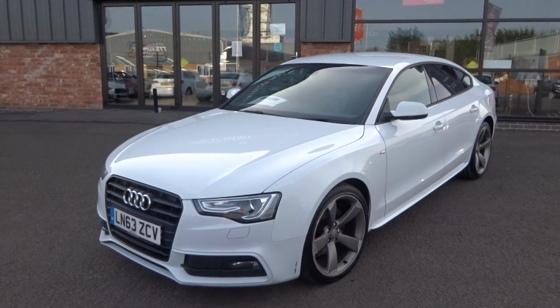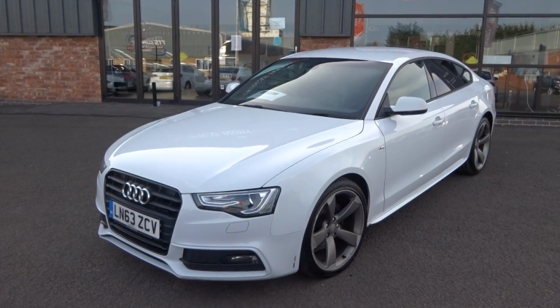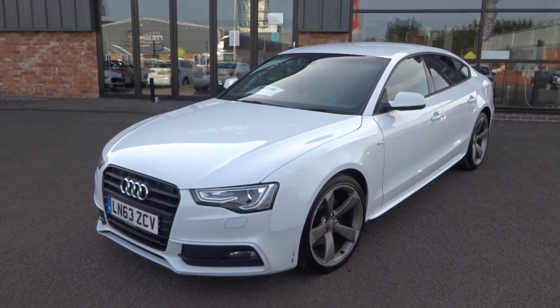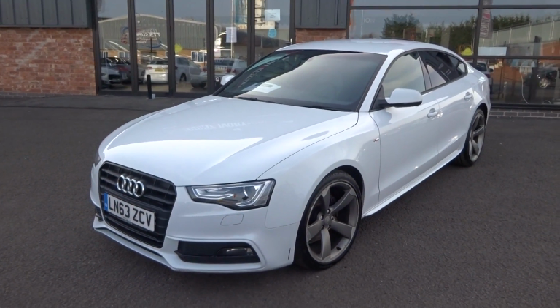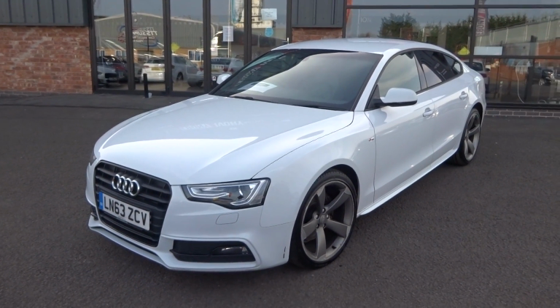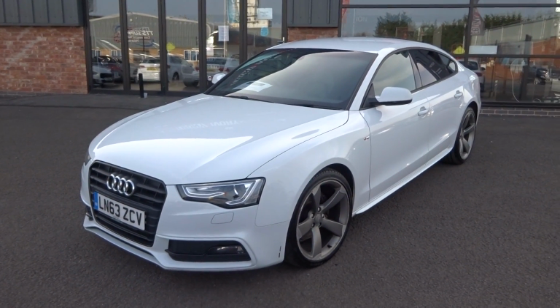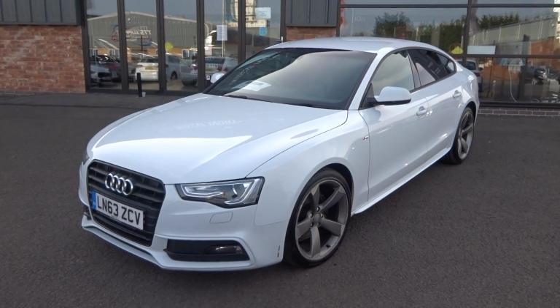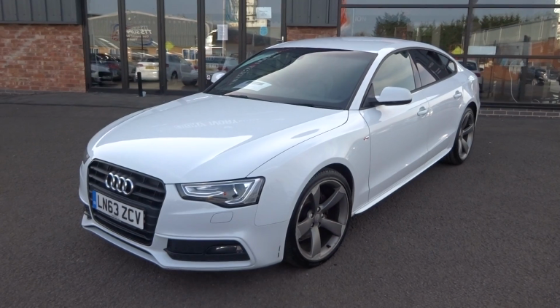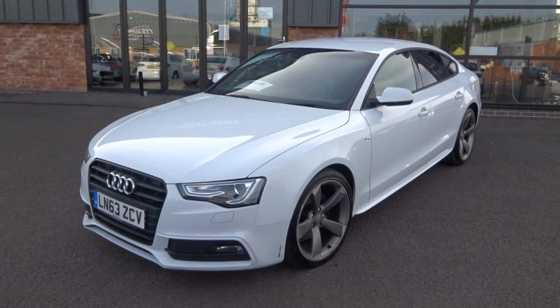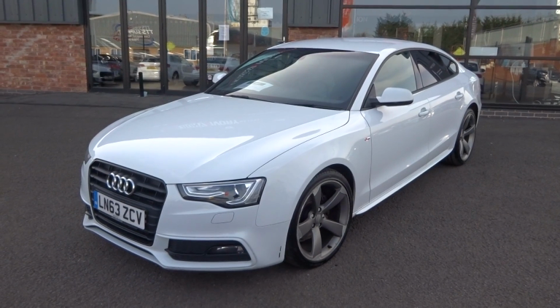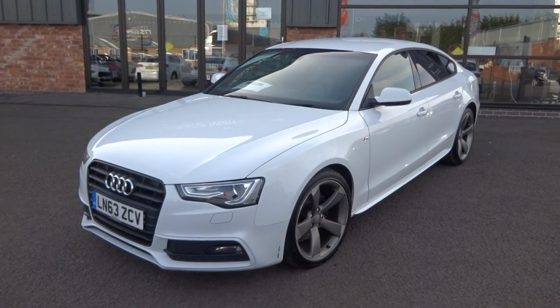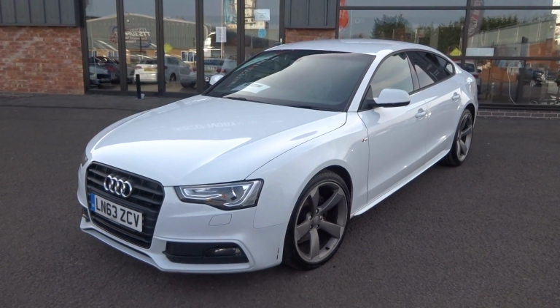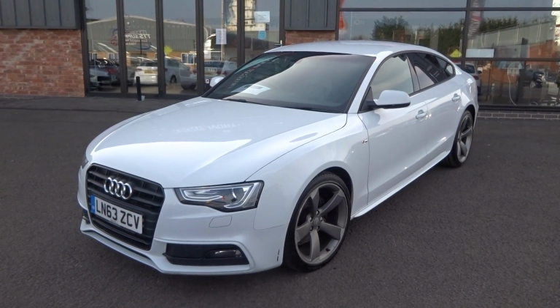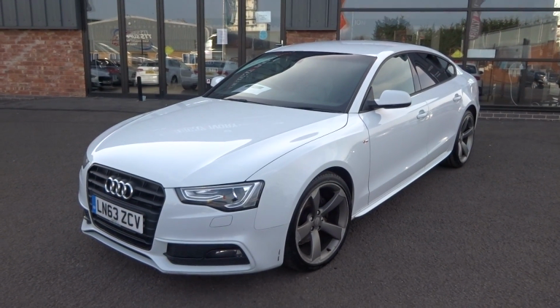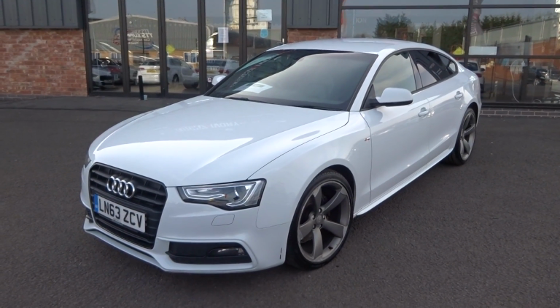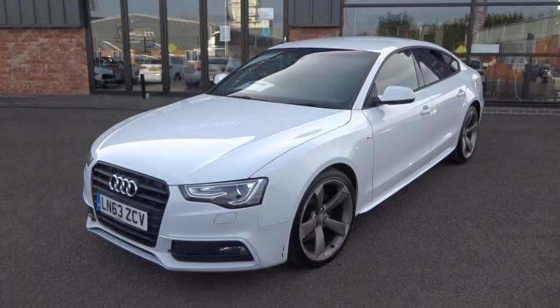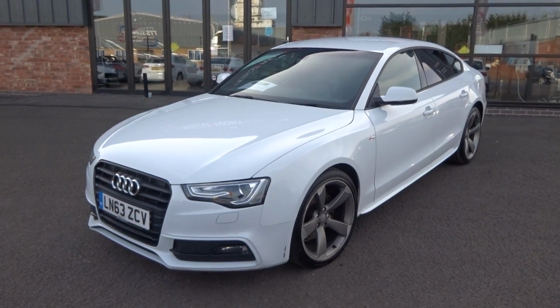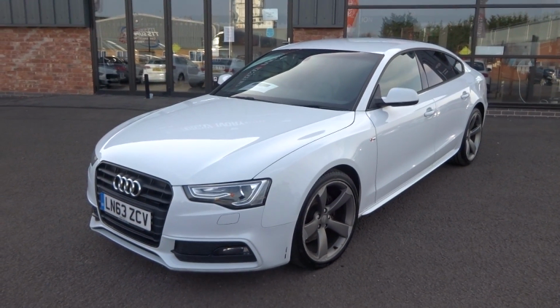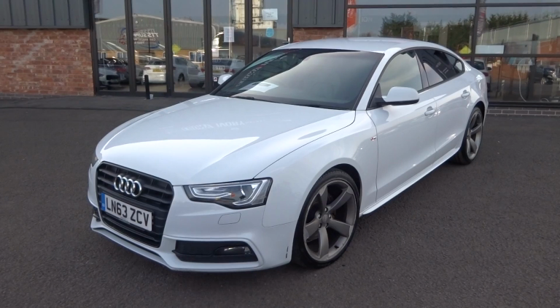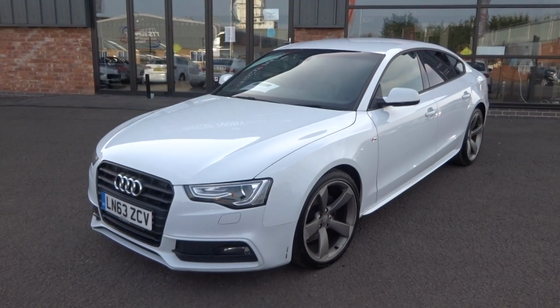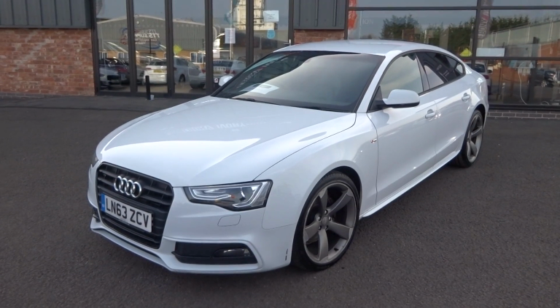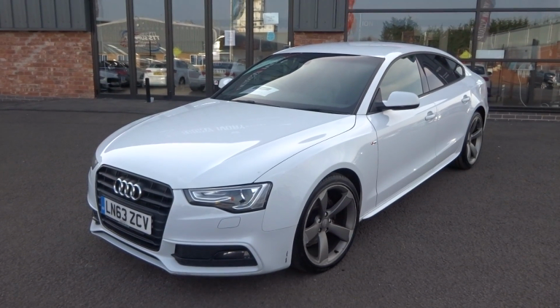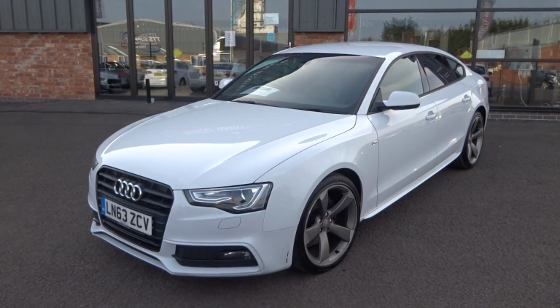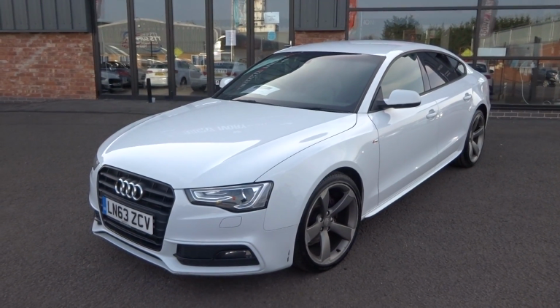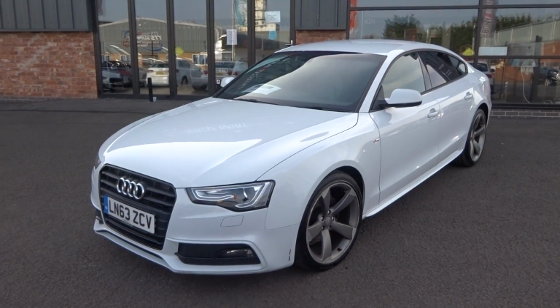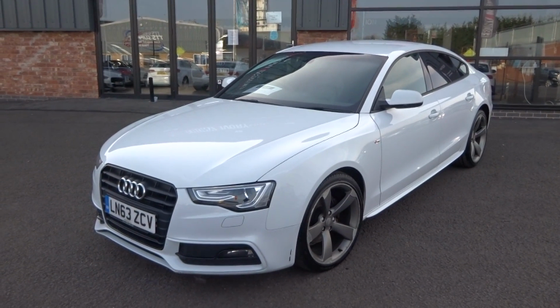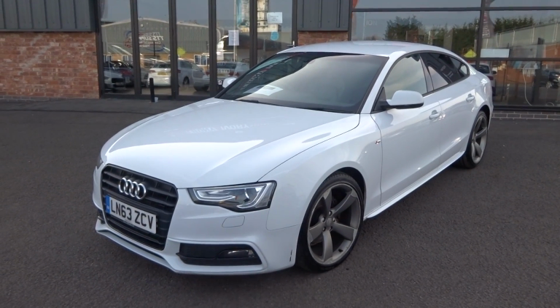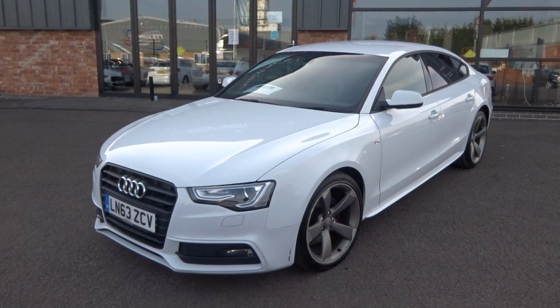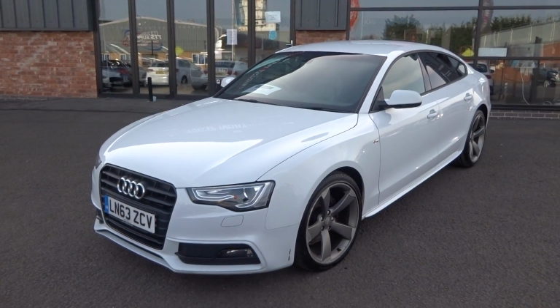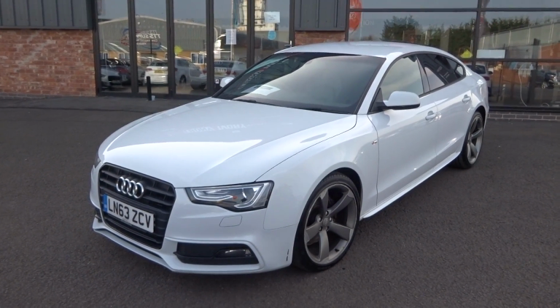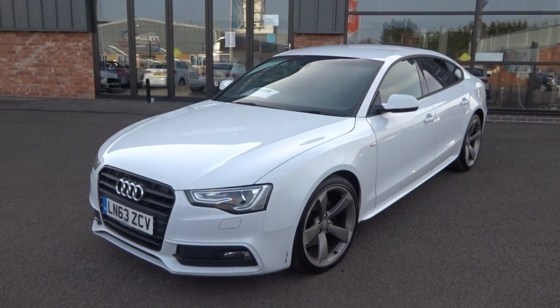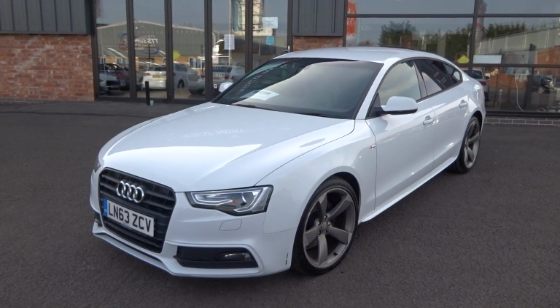Two former keepers on the HPI report and V5 document. Full documented Audi service history right from day one, including the timing belt and water pump being replaced at the Audi main dealer at 72,000 miles.